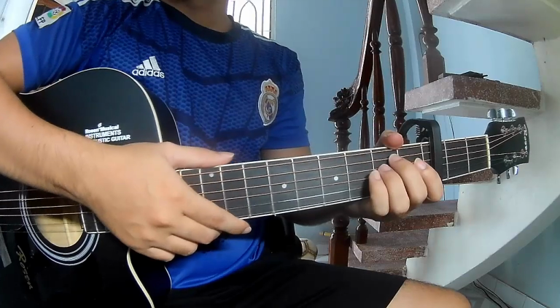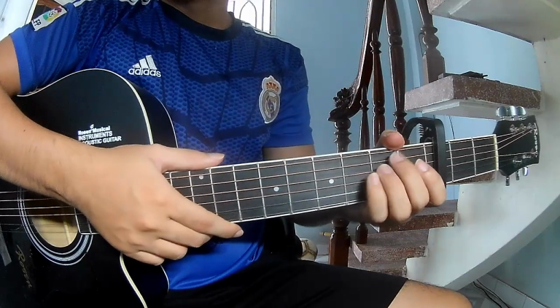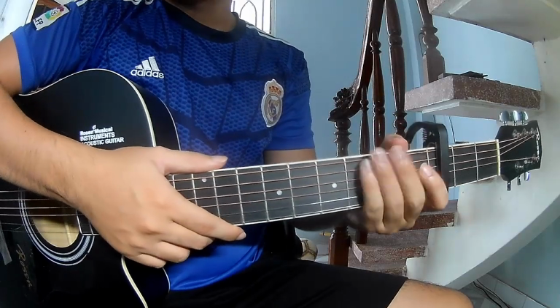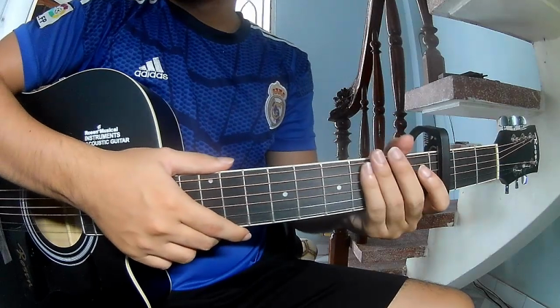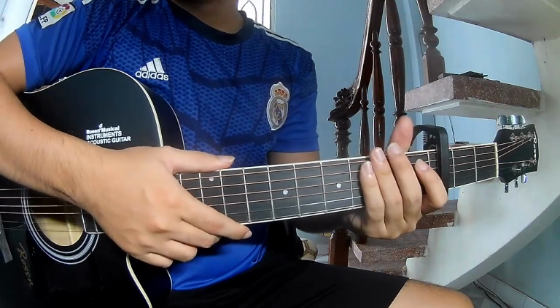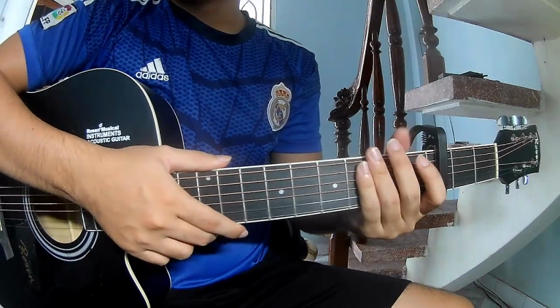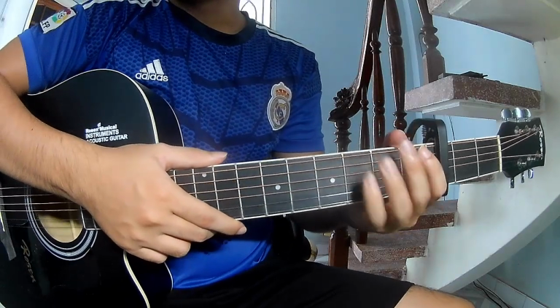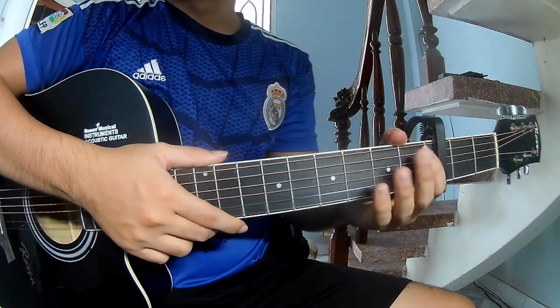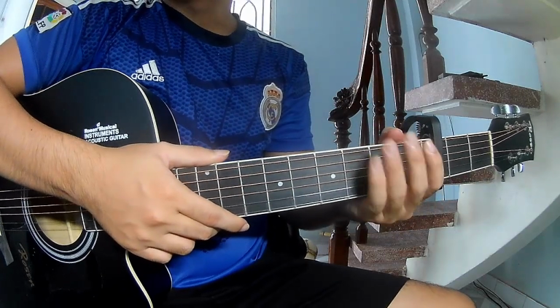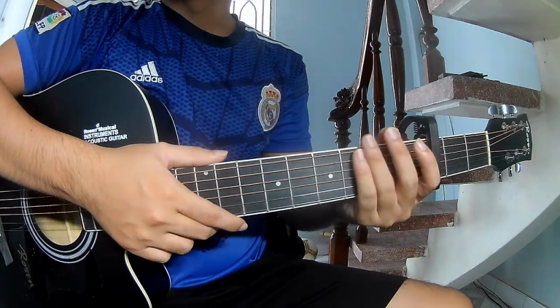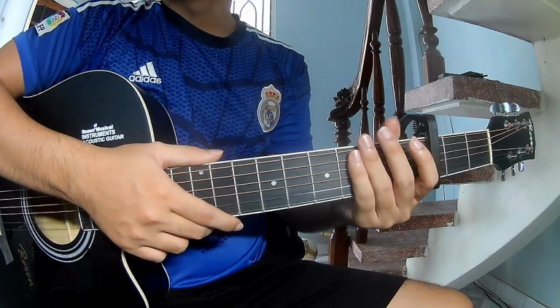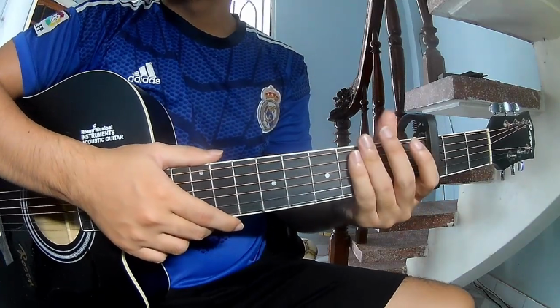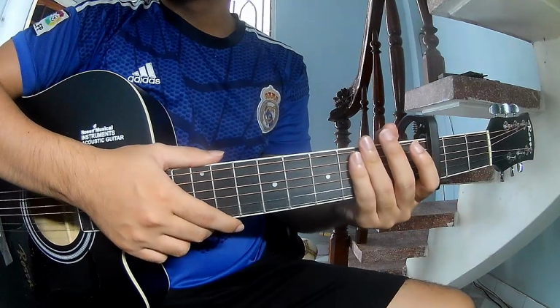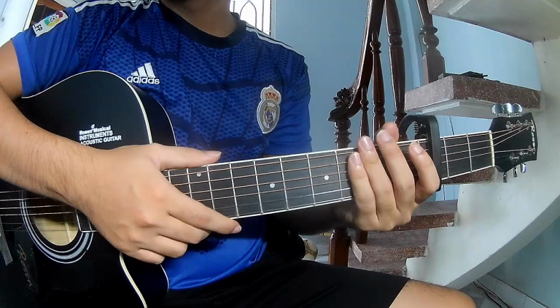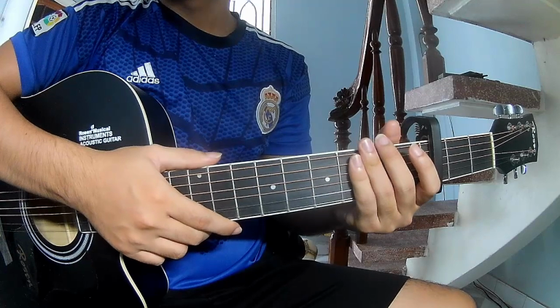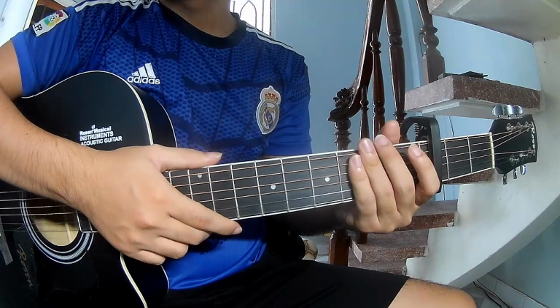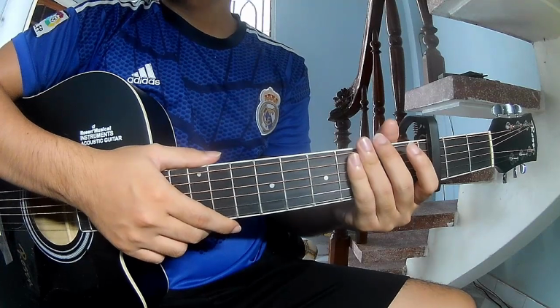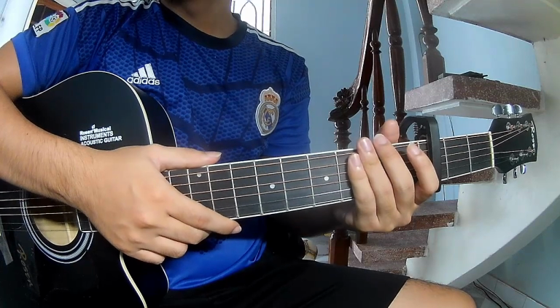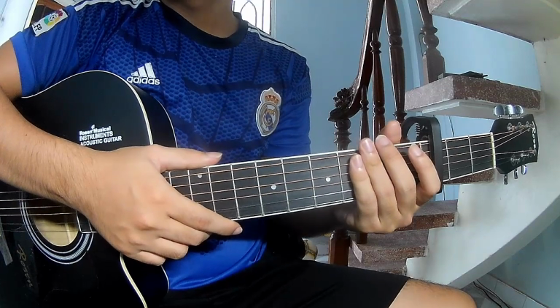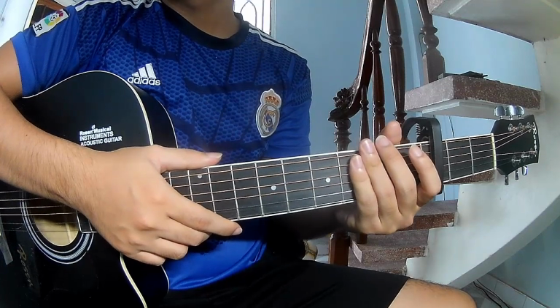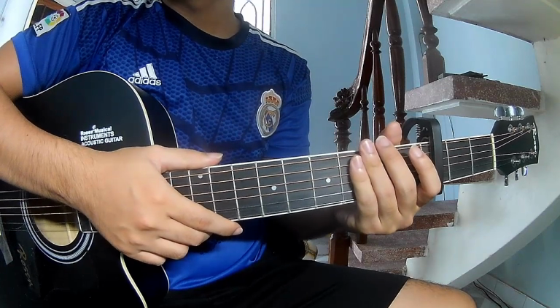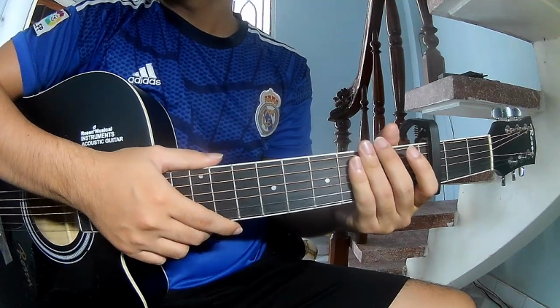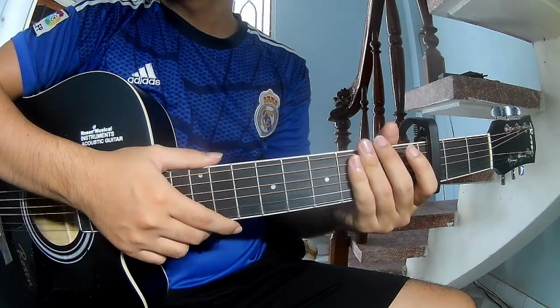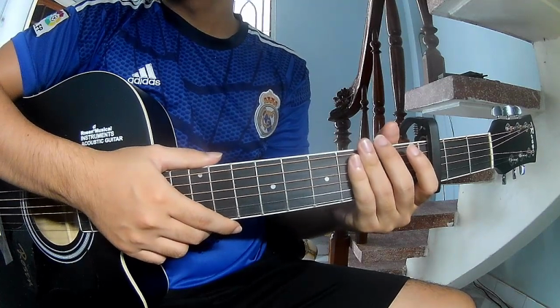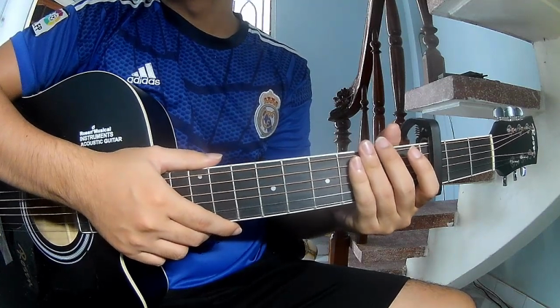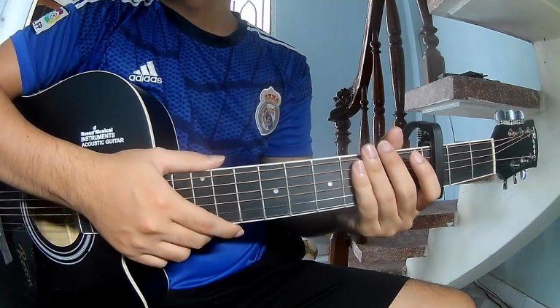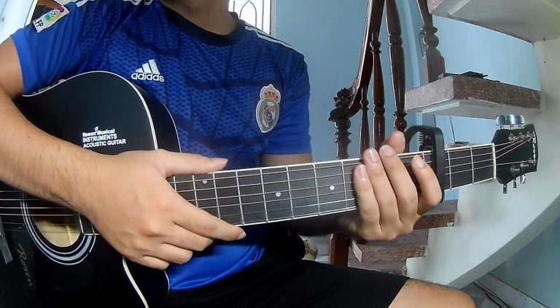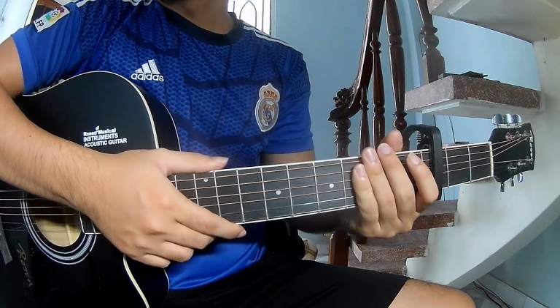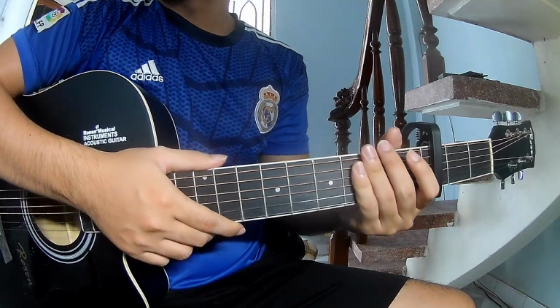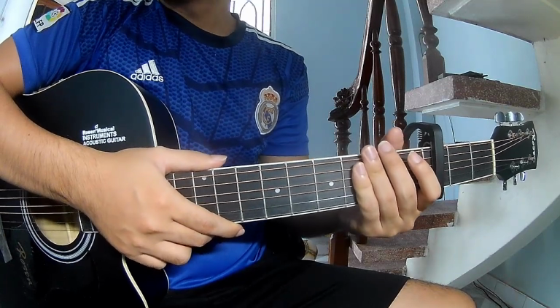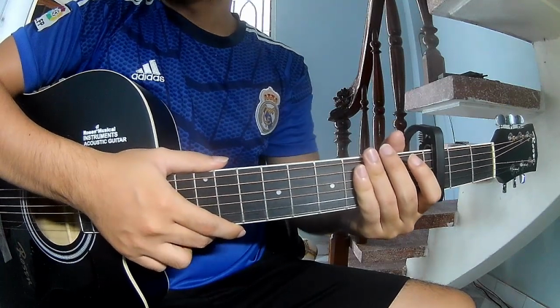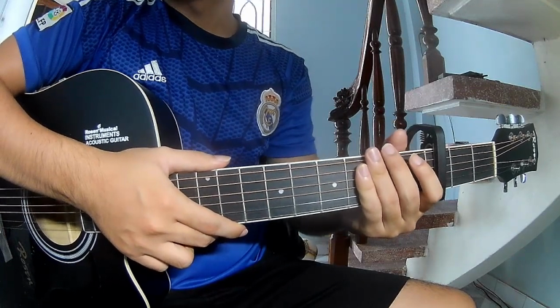Hi everyone, today I will share how to play guitar — Rich Man North of Richmond by Oliver Anthony.